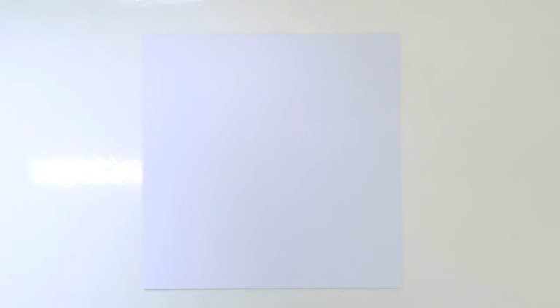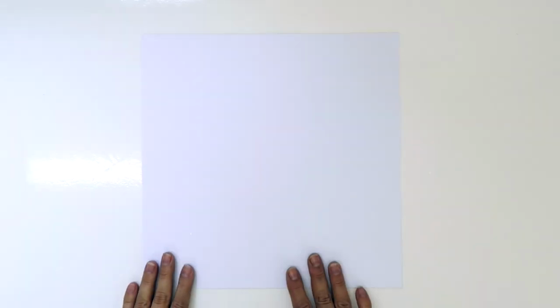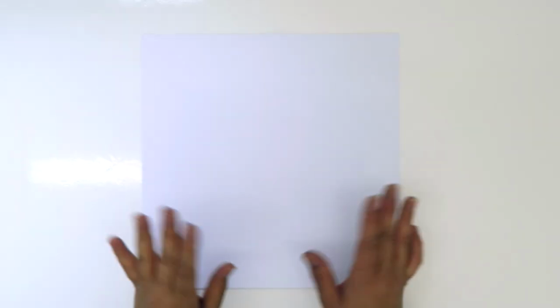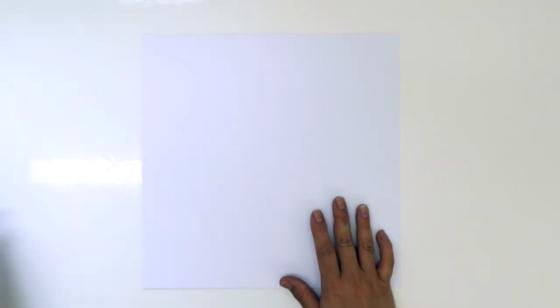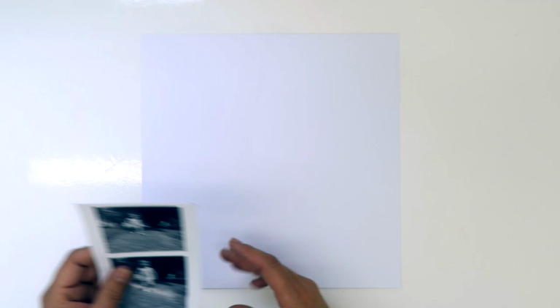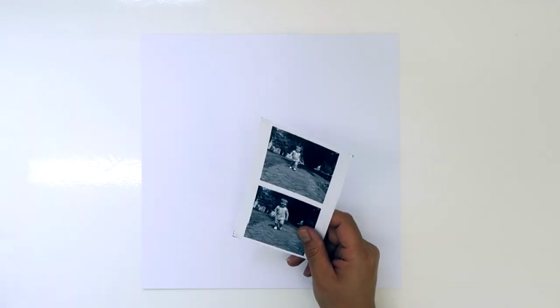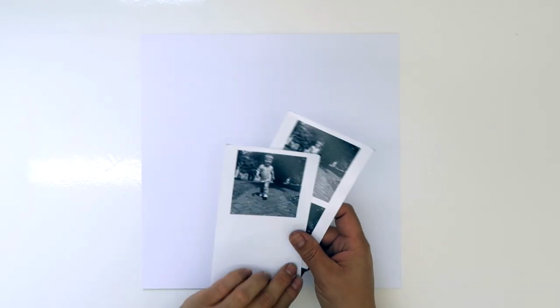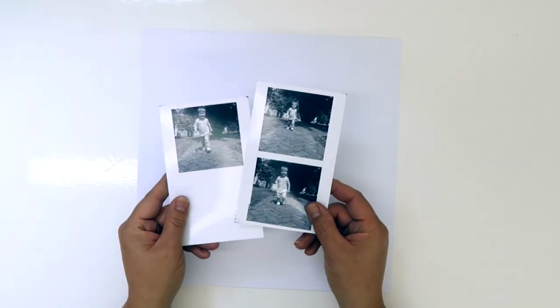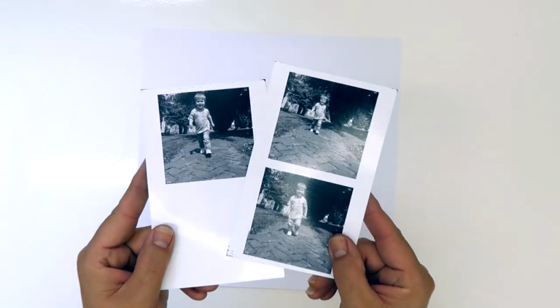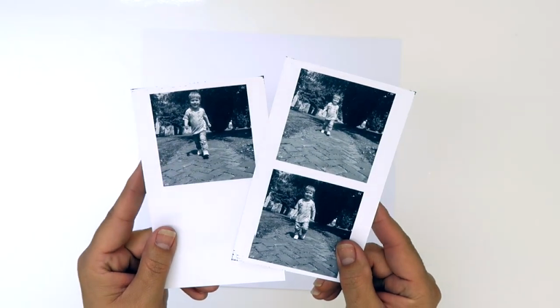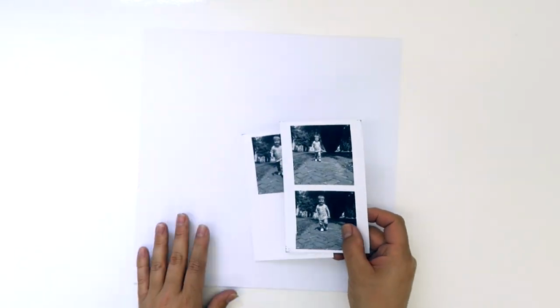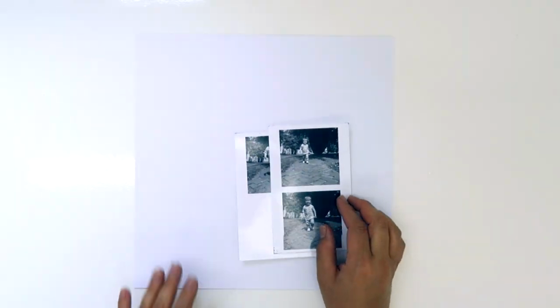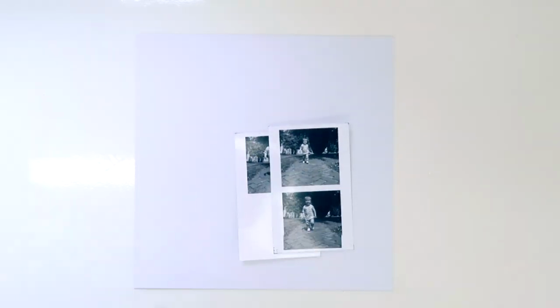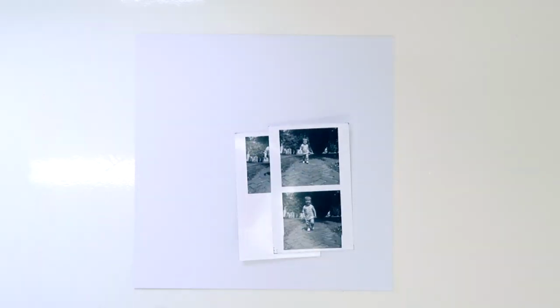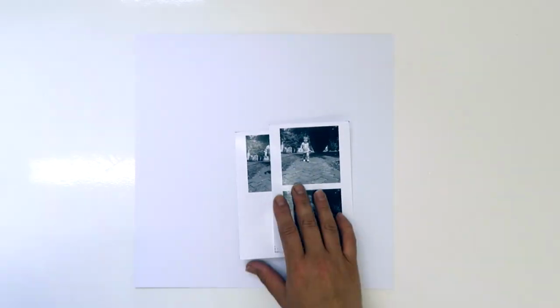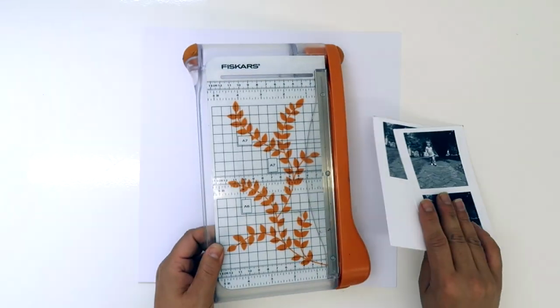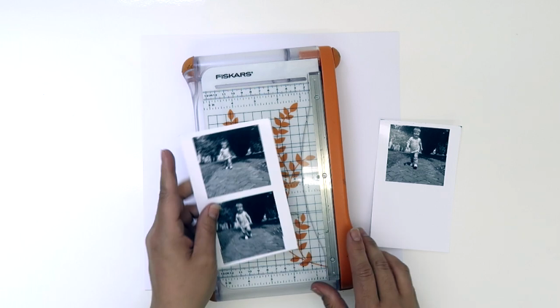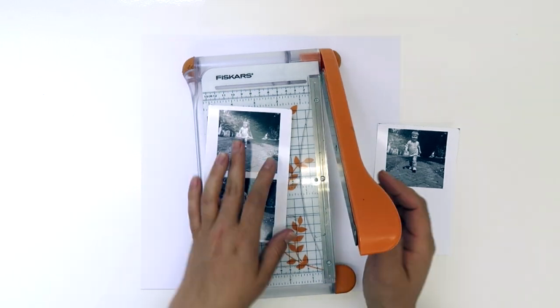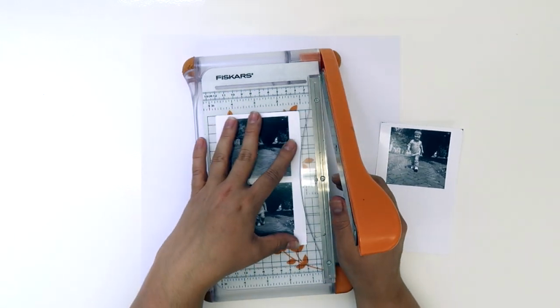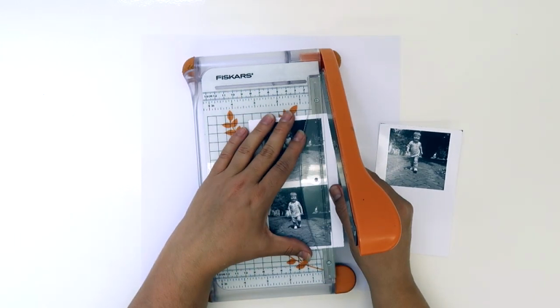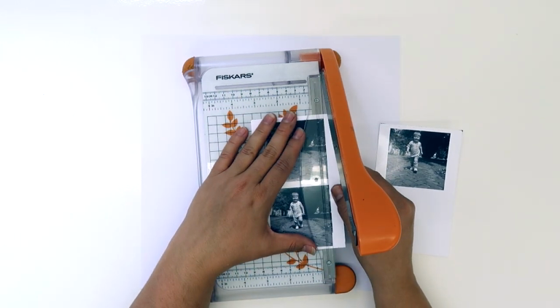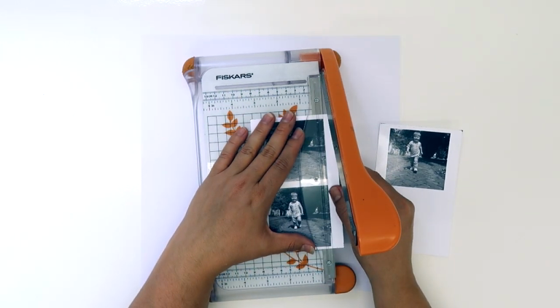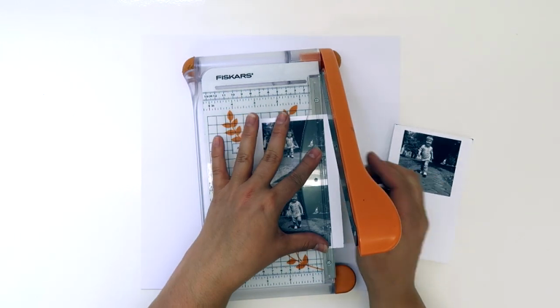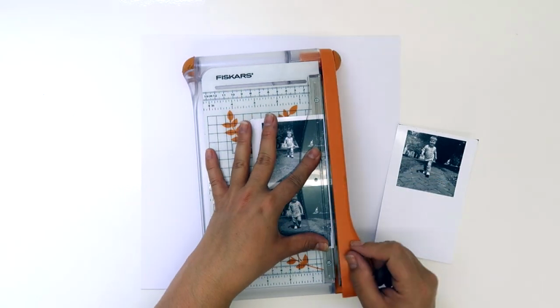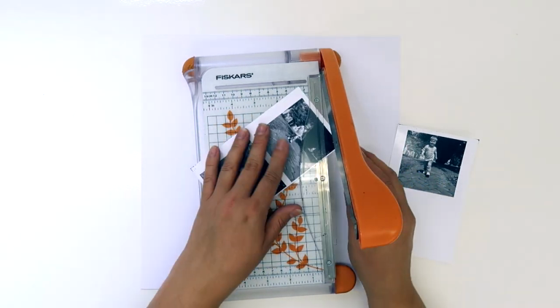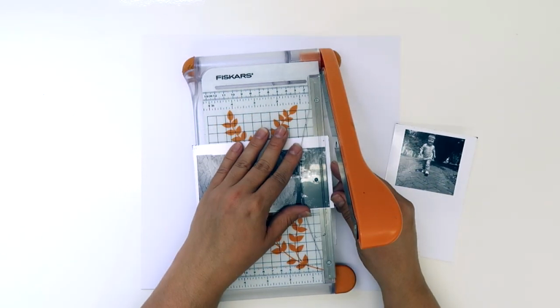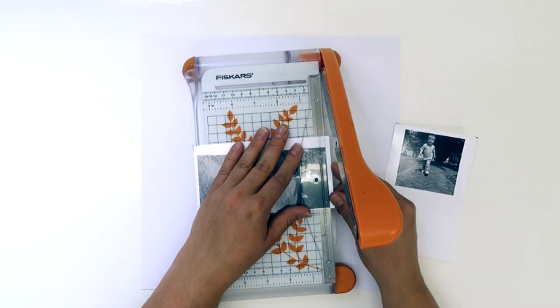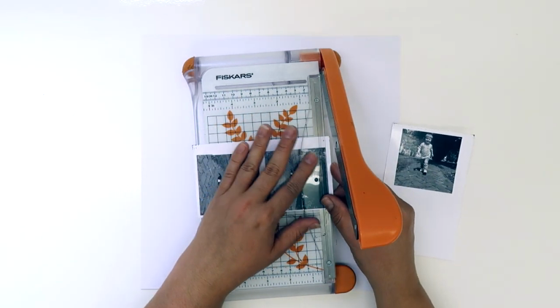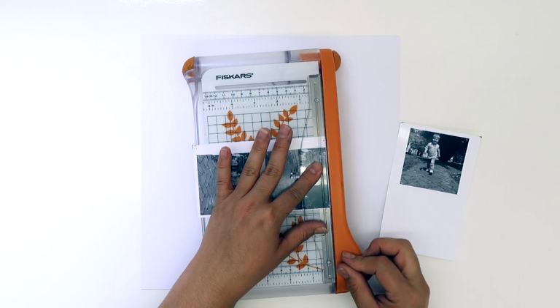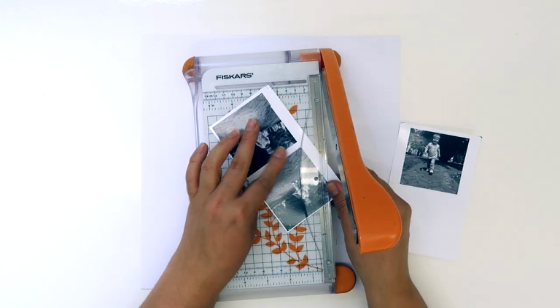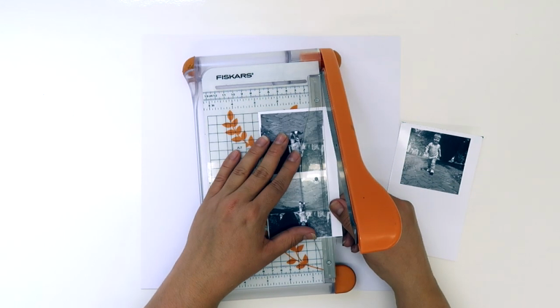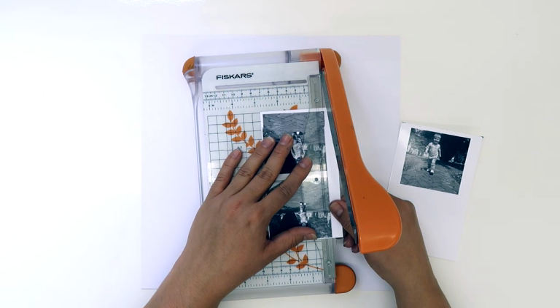Hi guys, it's Claire. I'm thrilled to be back doing another layout for the UK Scrap Addicts design team. This month's theme or challenge is mixed media, which I'm chuffed about because I actually really enjoy doing mixed media on my layouts.